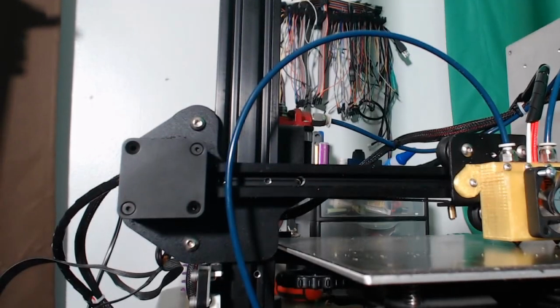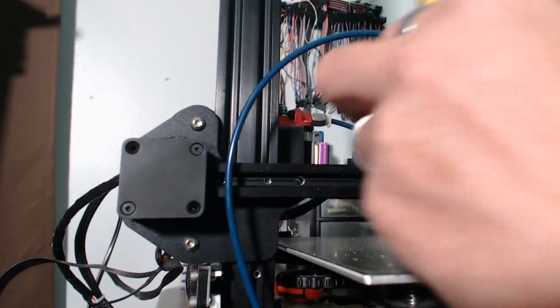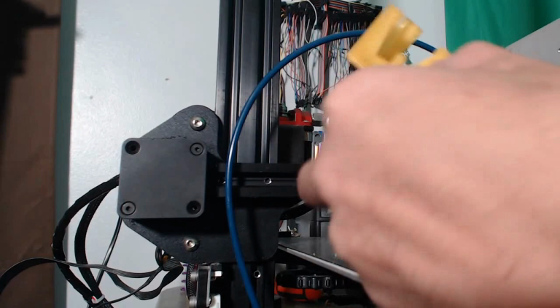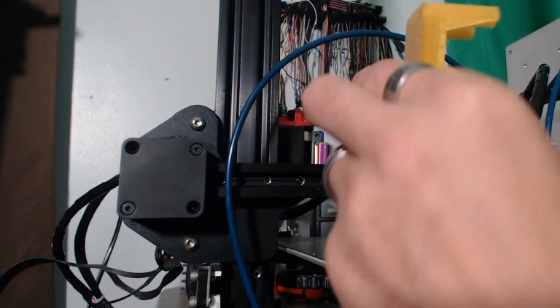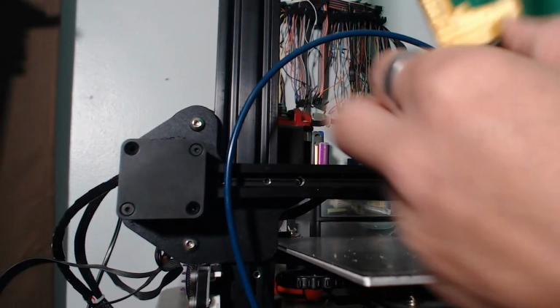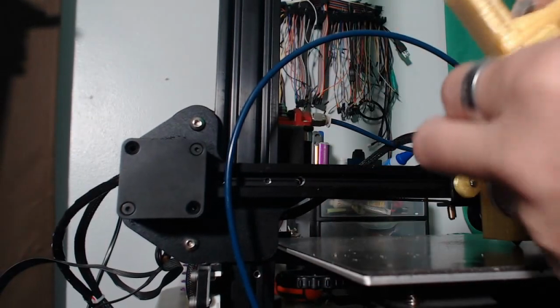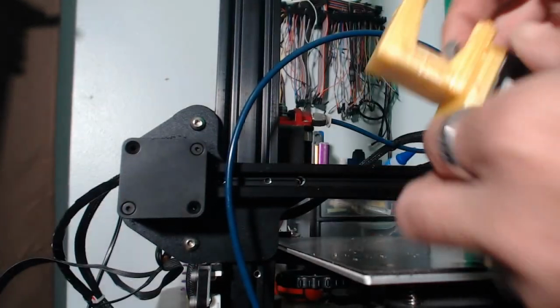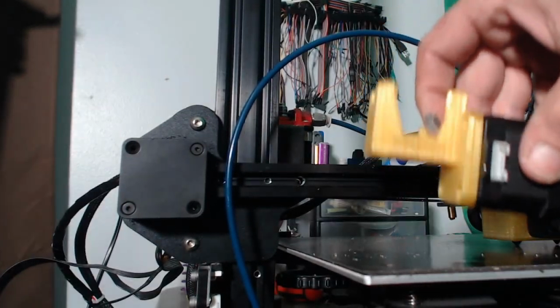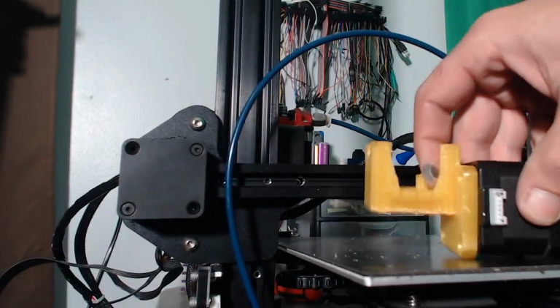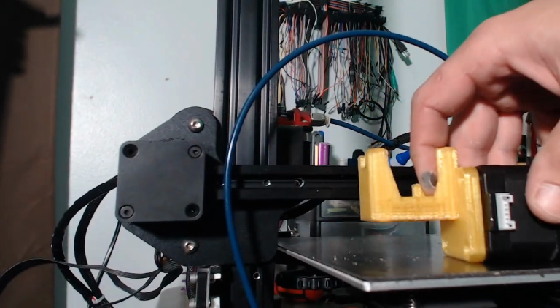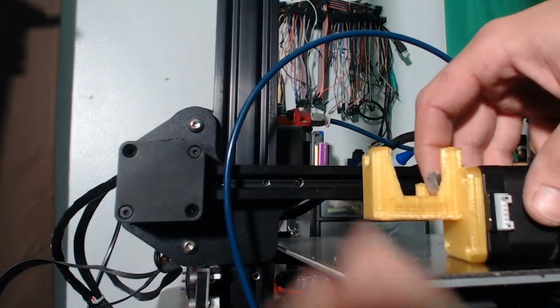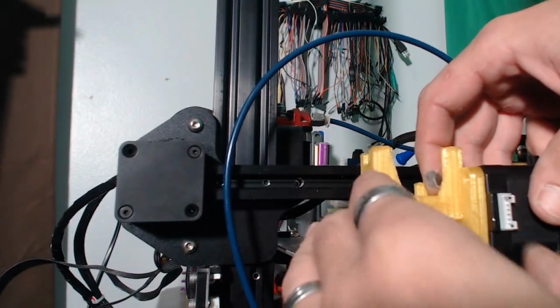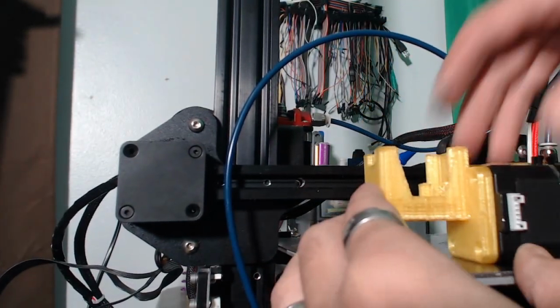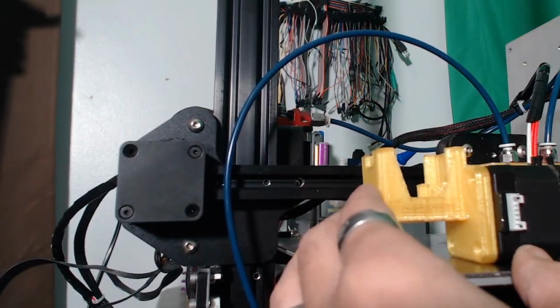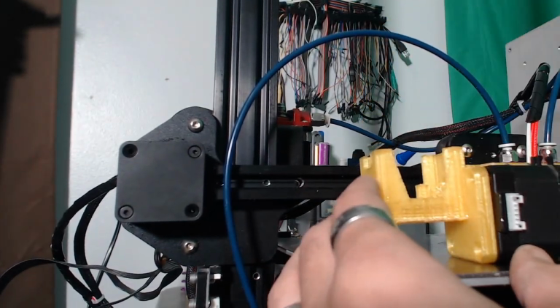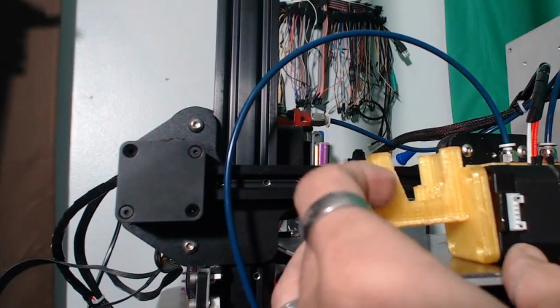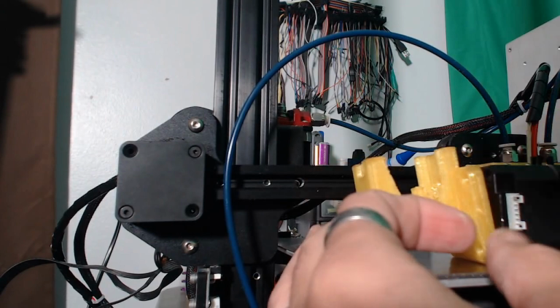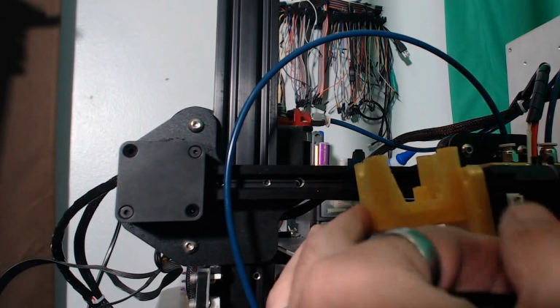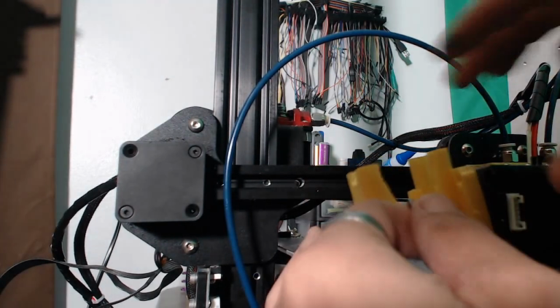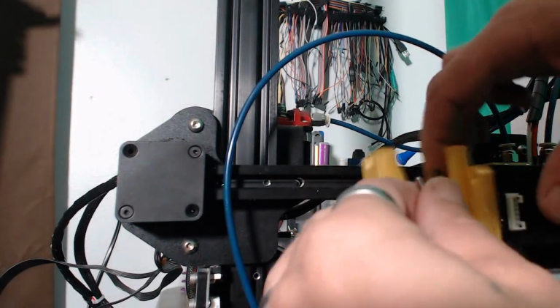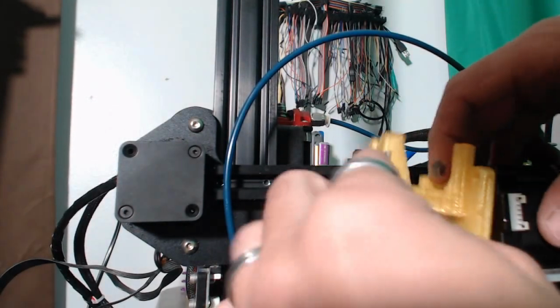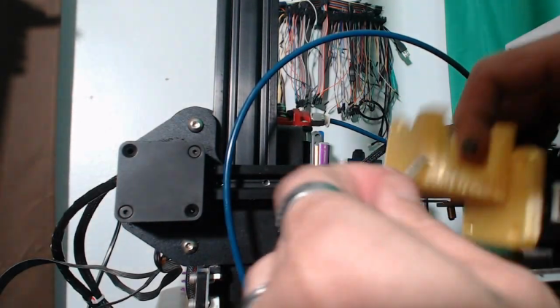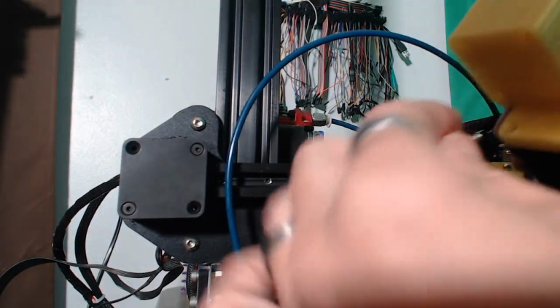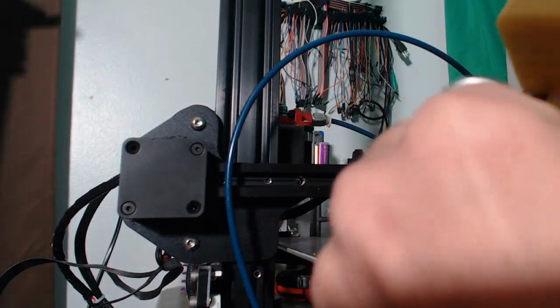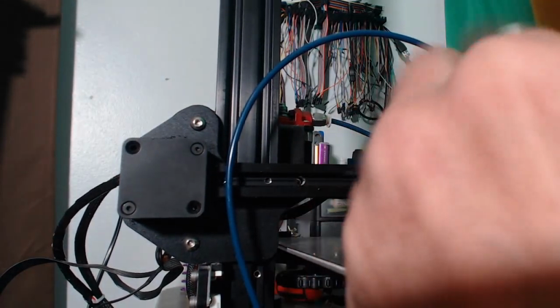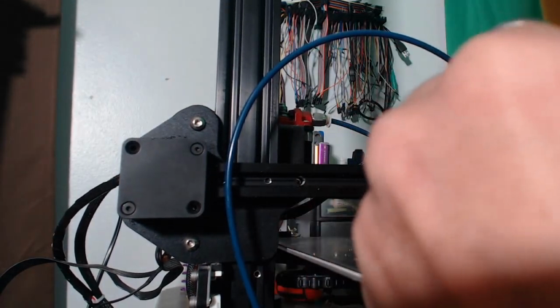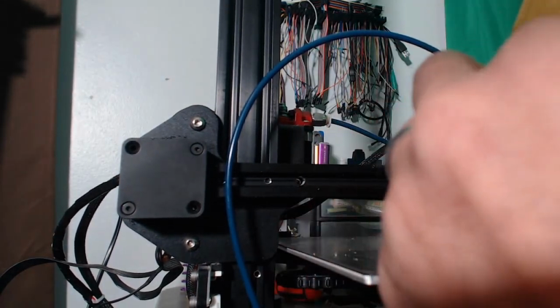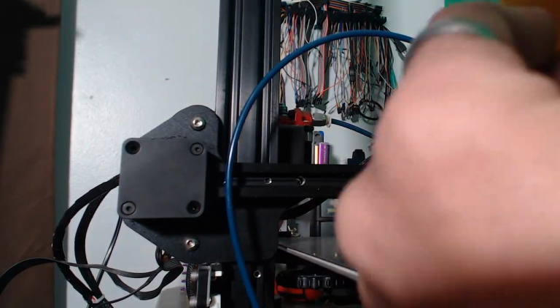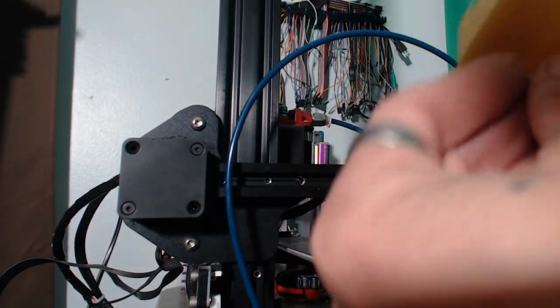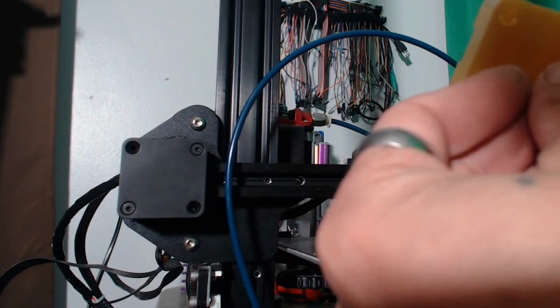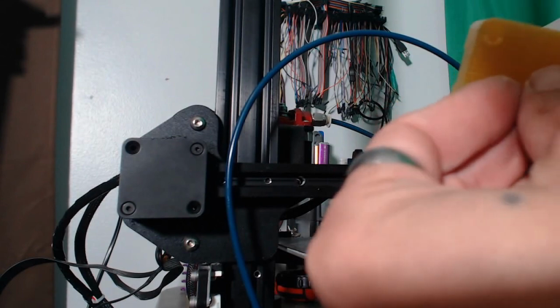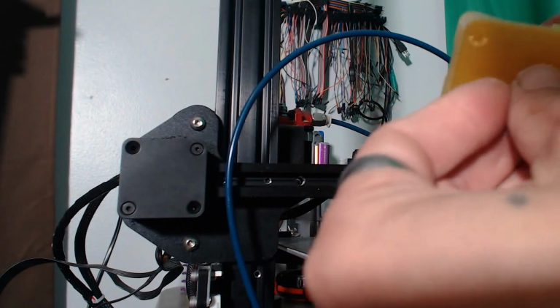Alright, first things first, we need to attach the motor to the mount. And in order to do that, we are basically going to go through these holes here and into the motor.